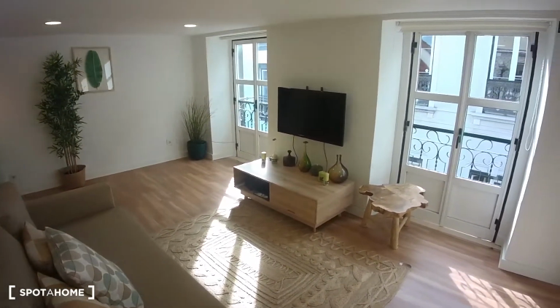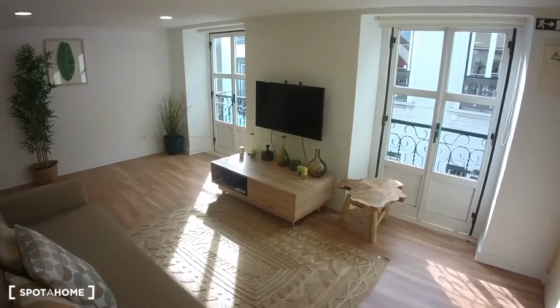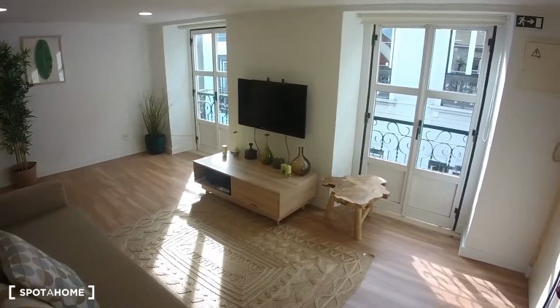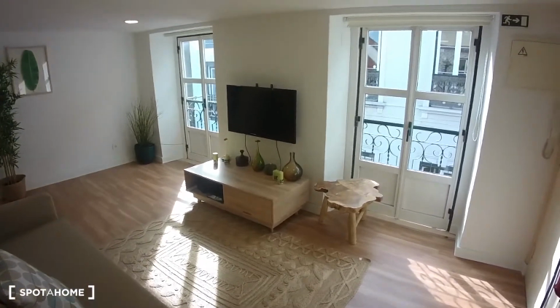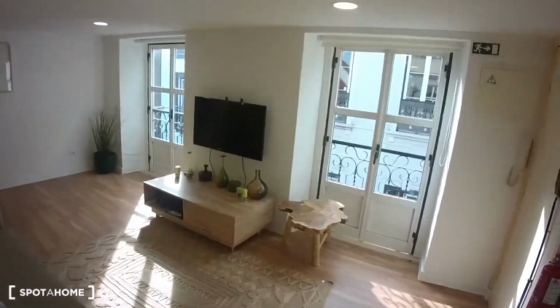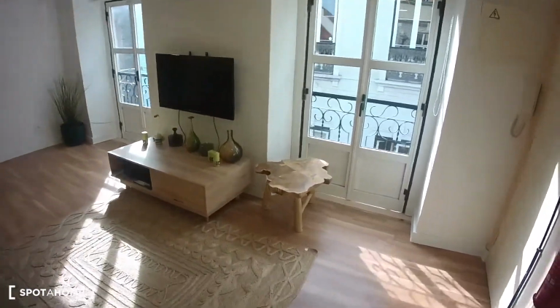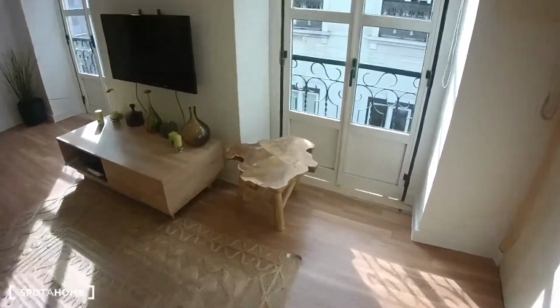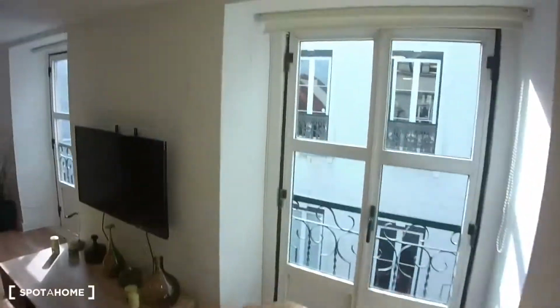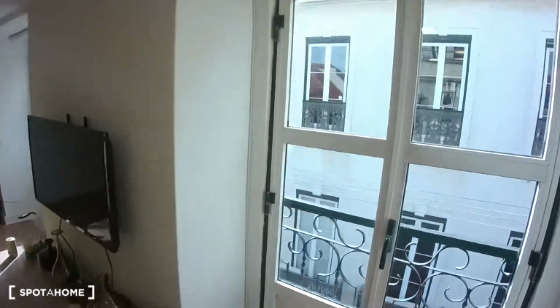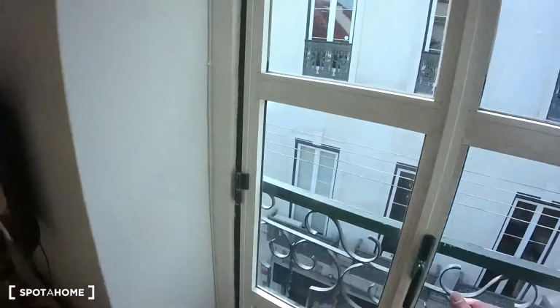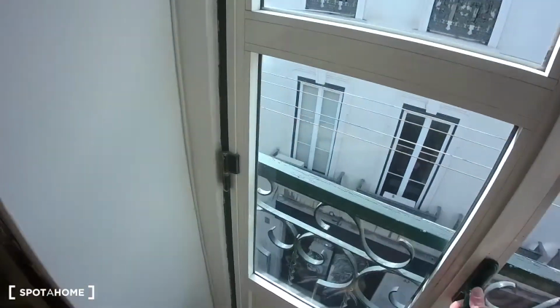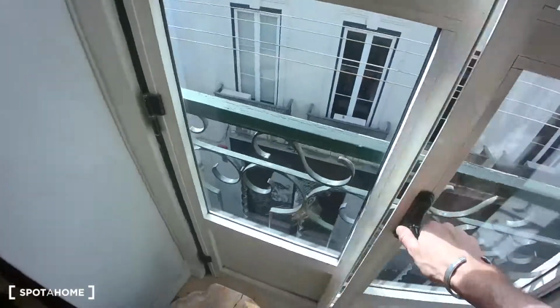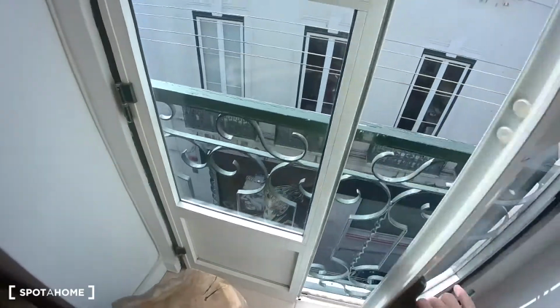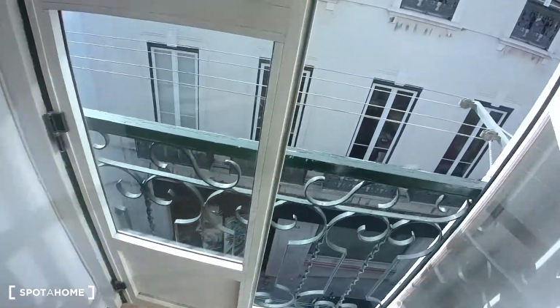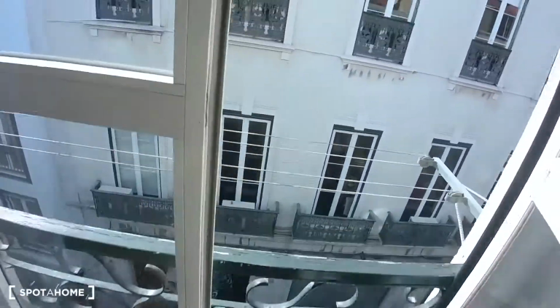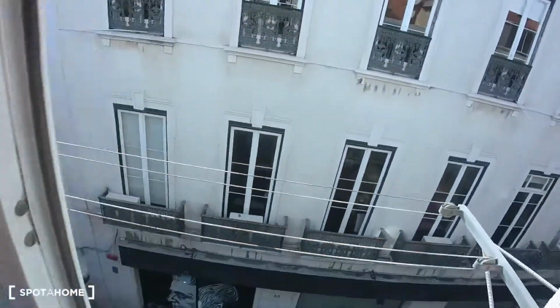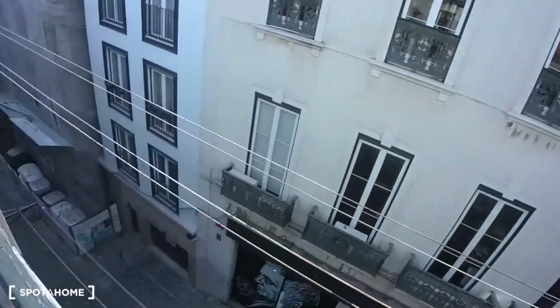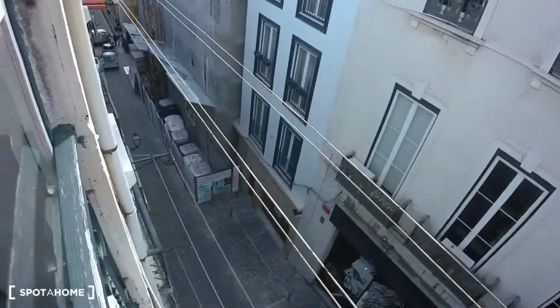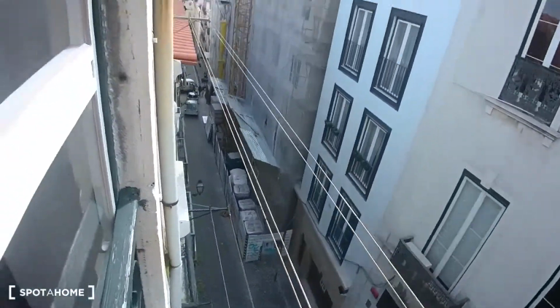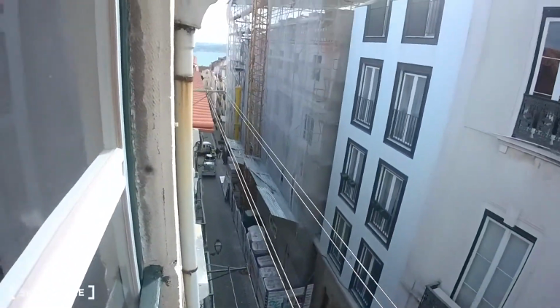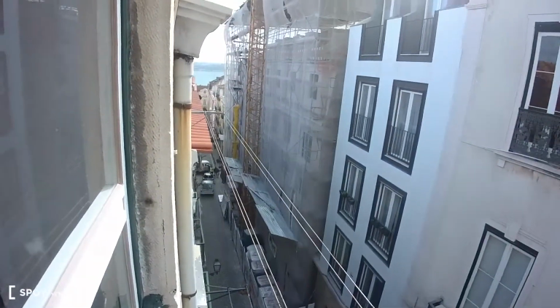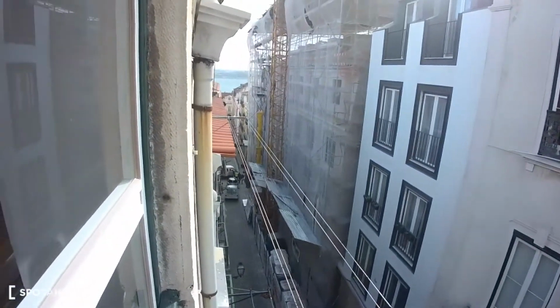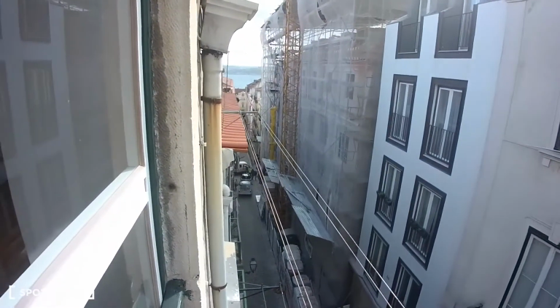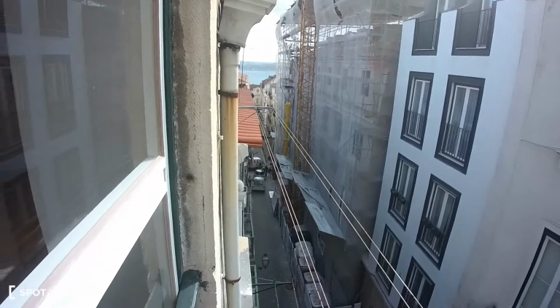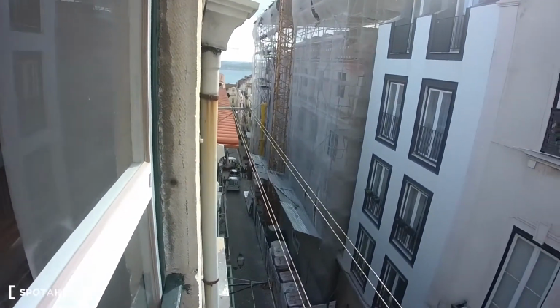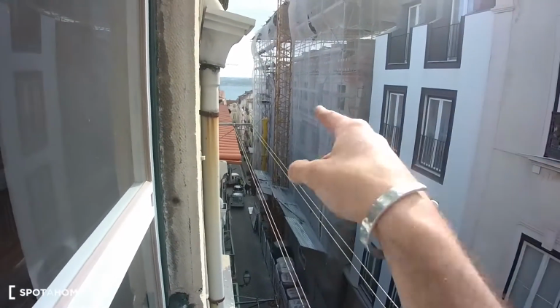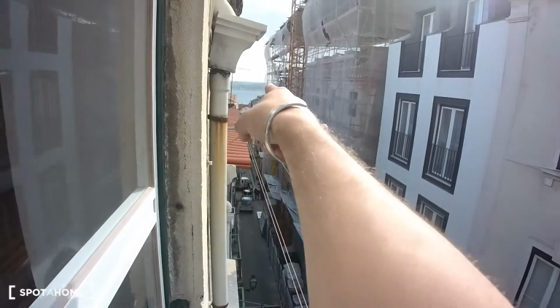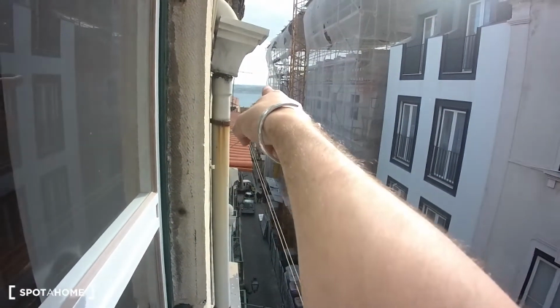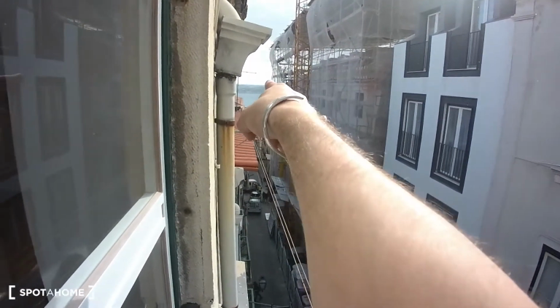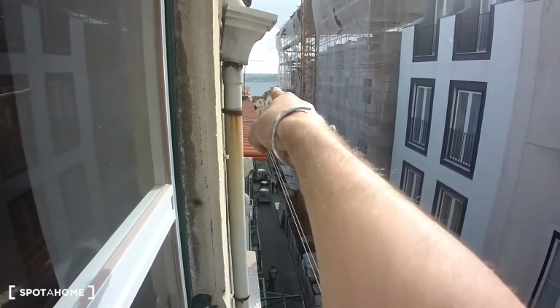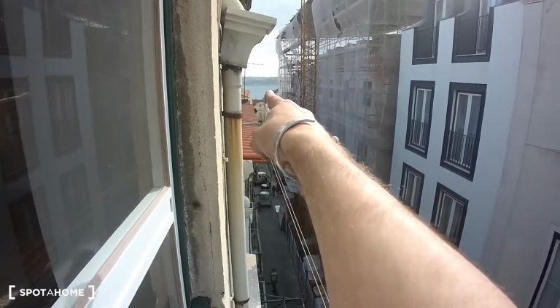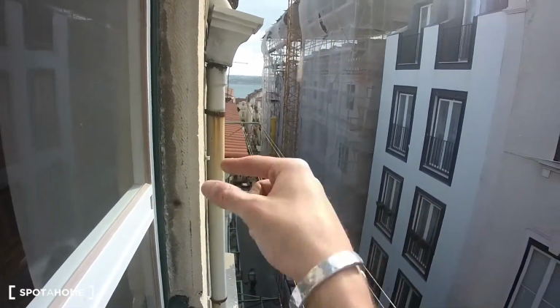This is a very nice flat, I have to say. I would also like to show you the neighborhood. This is Bairro Alto. You can actually also see the river over there in the distance.